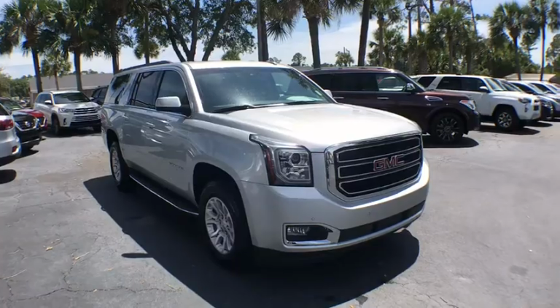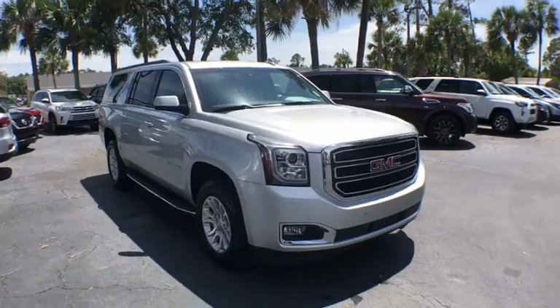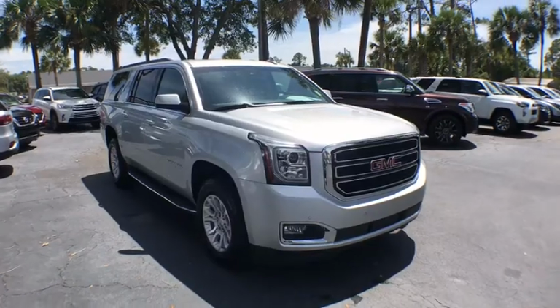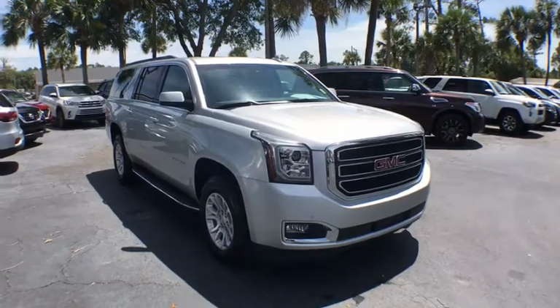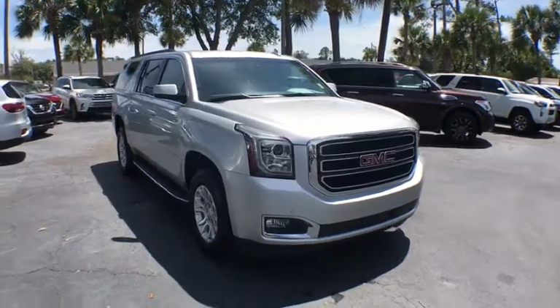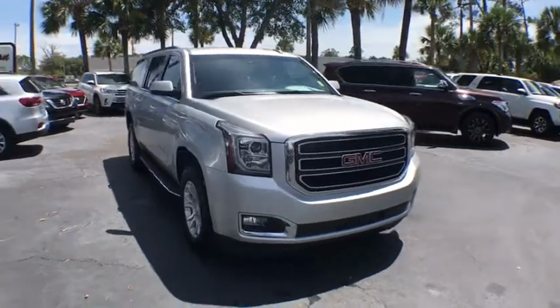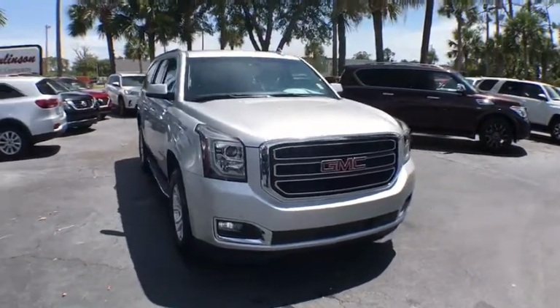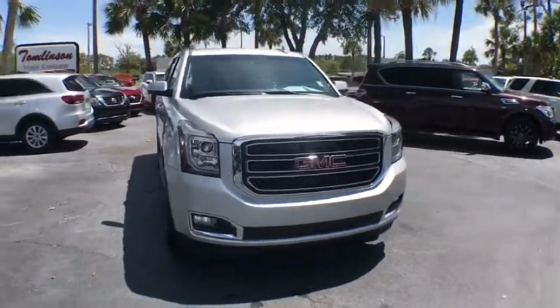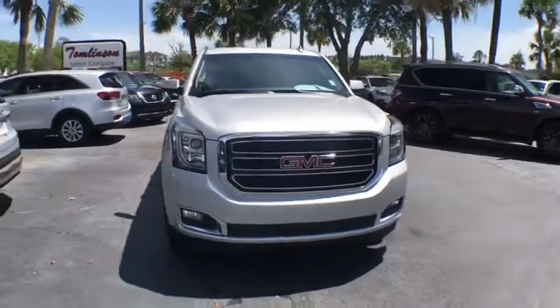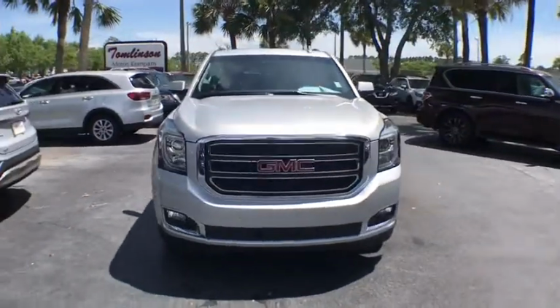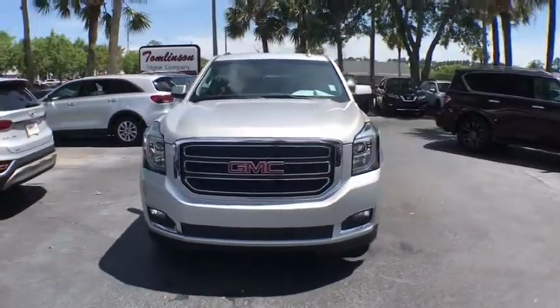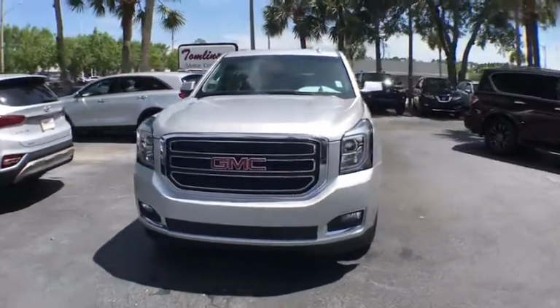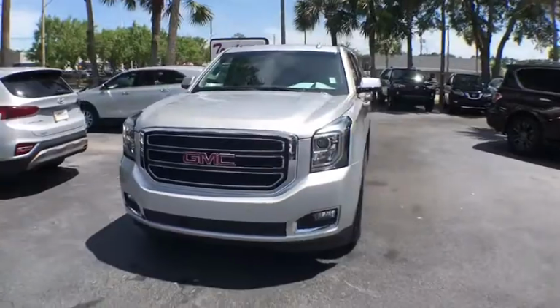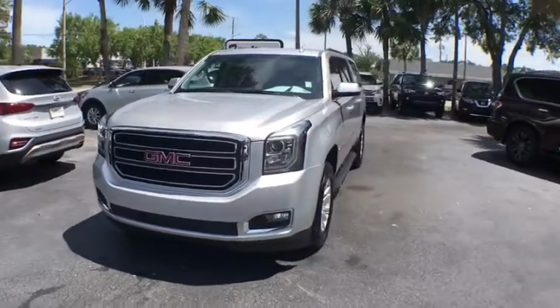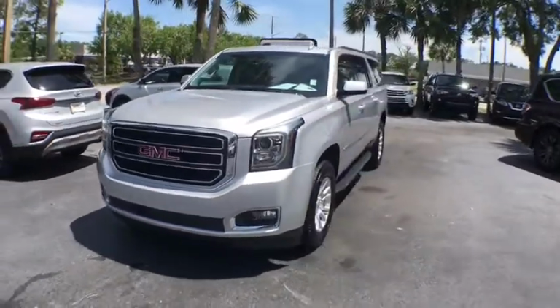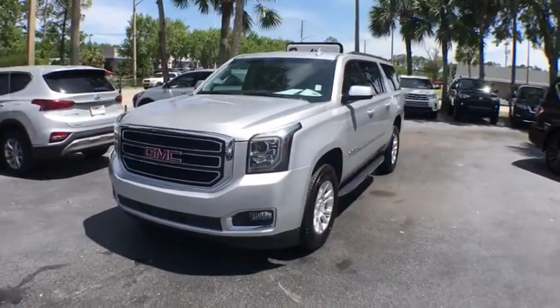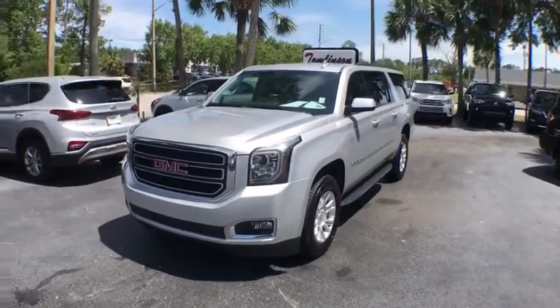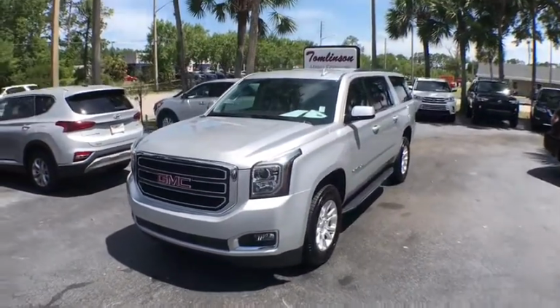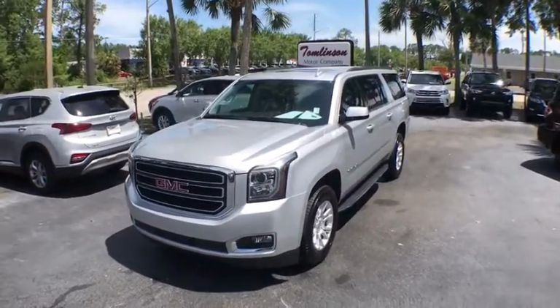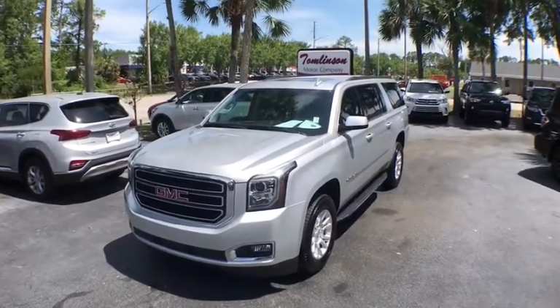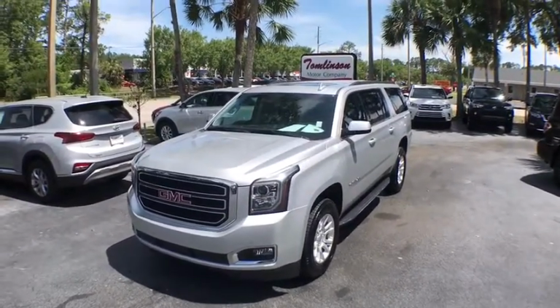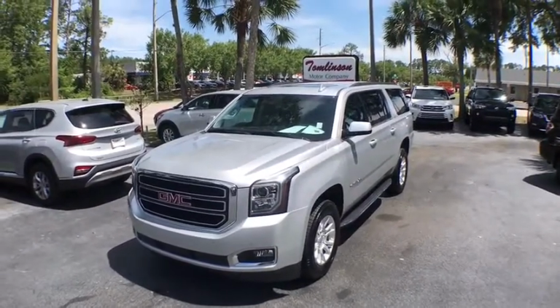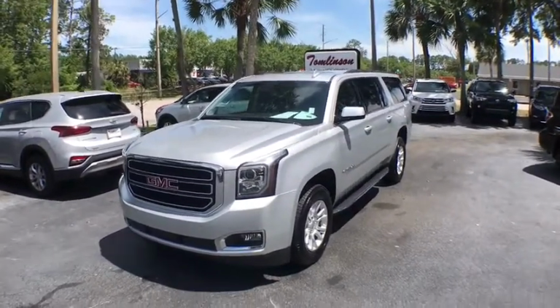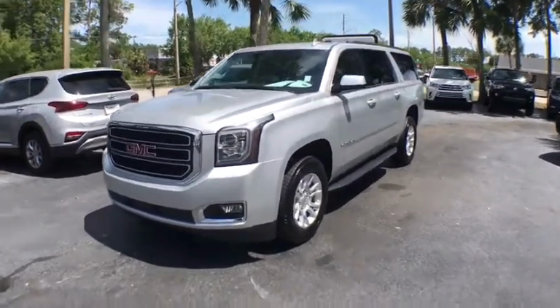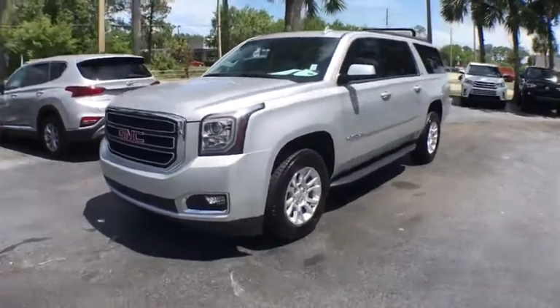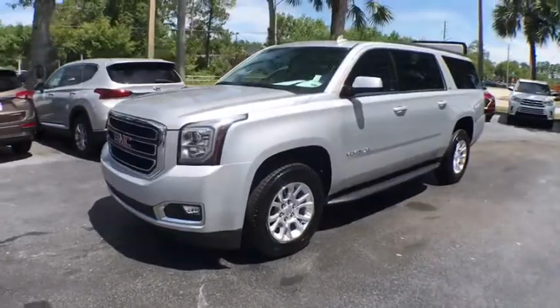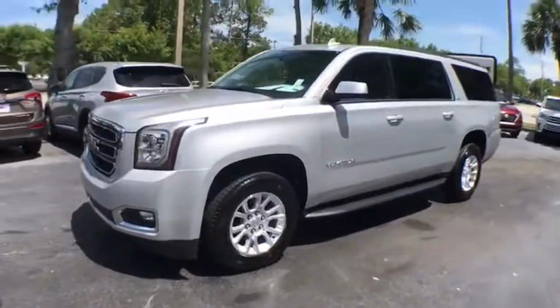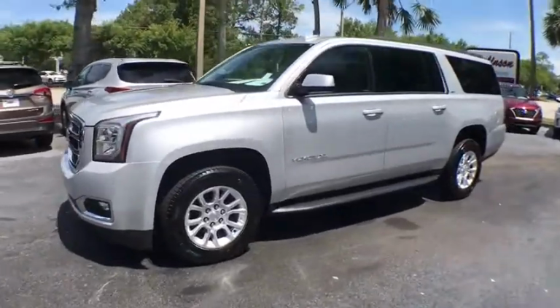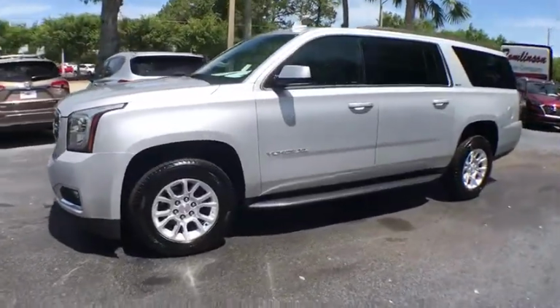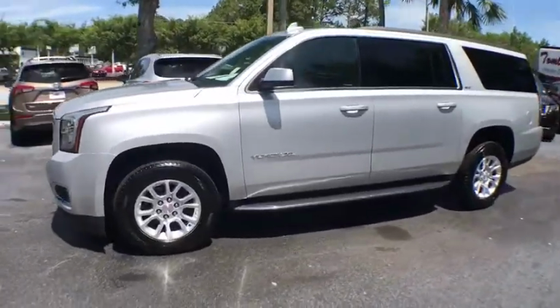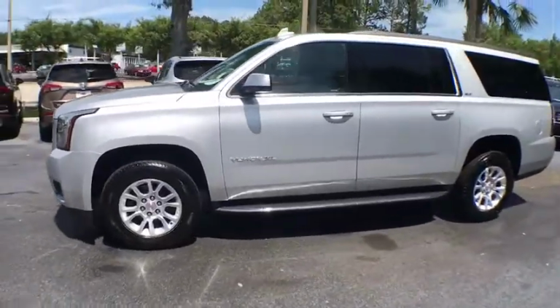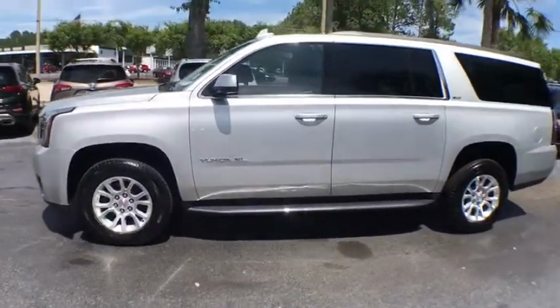Looking for the right vehicle? Check out the 2019 GMC Yukon XL. The GMC Yukon XL is a great choice for families who need a full-size SUV with maximum seating. The looks don't hurt either.